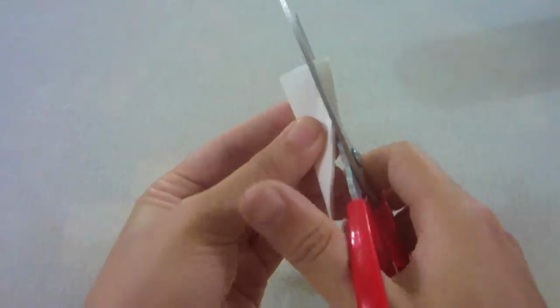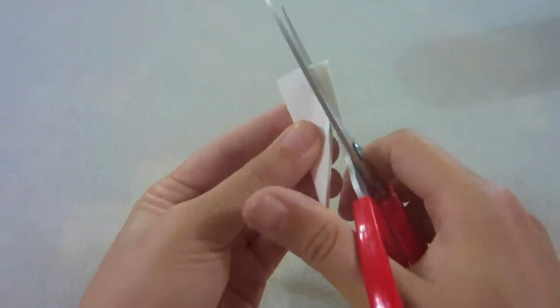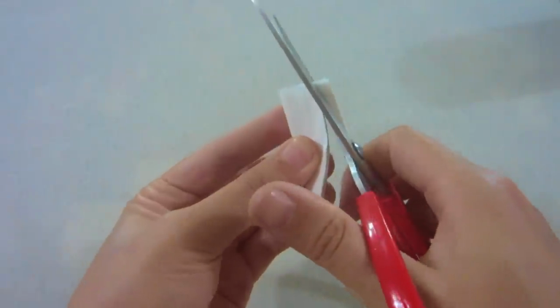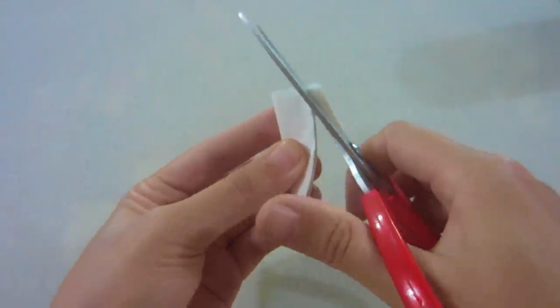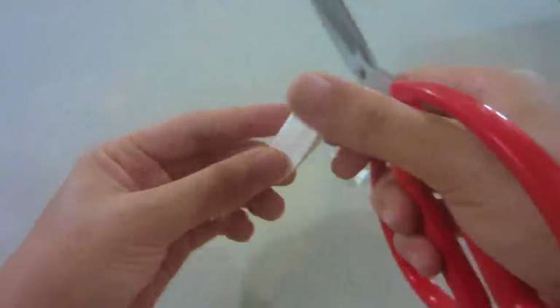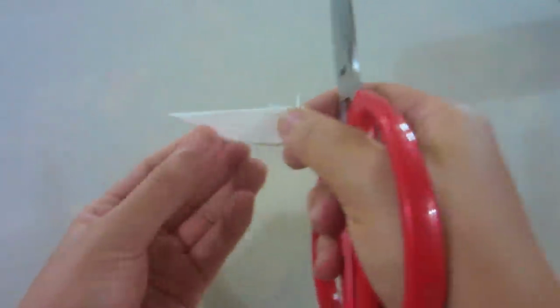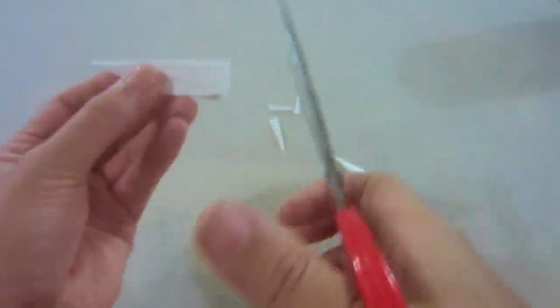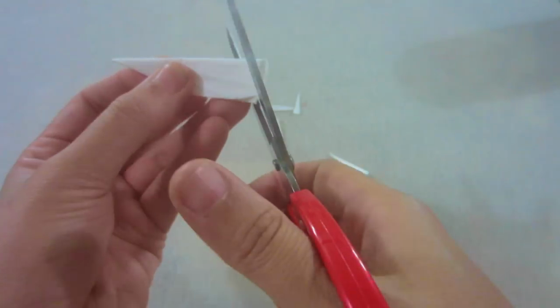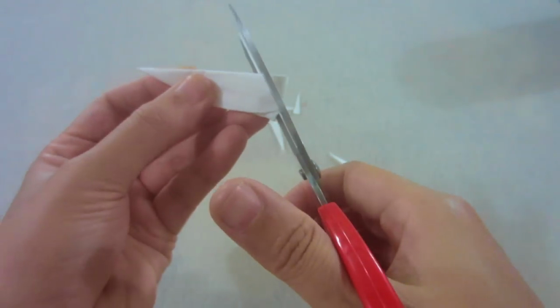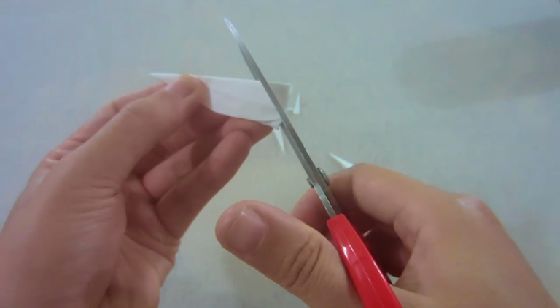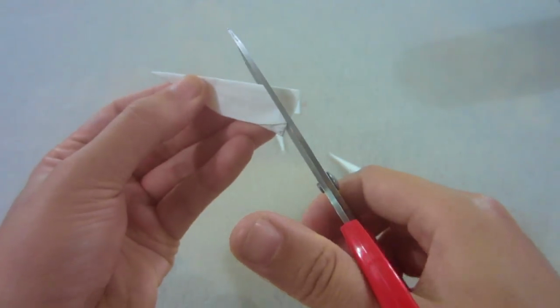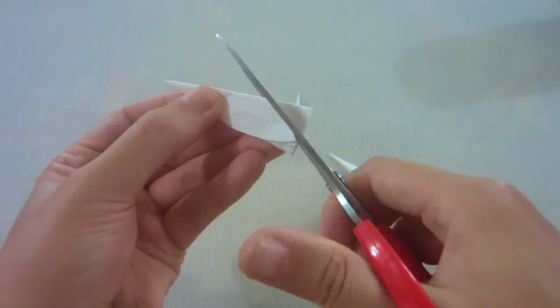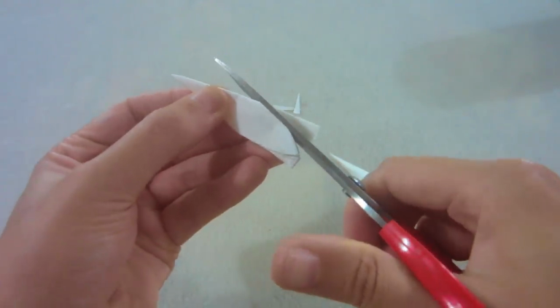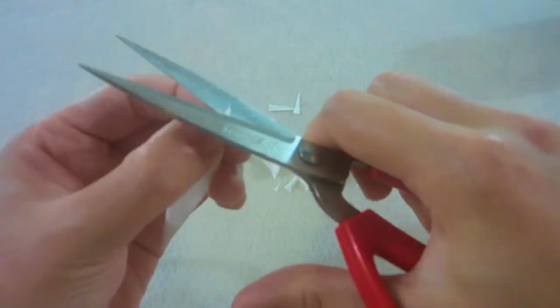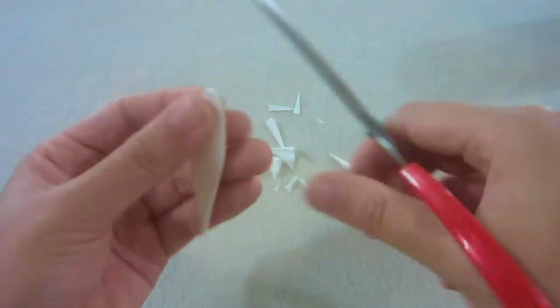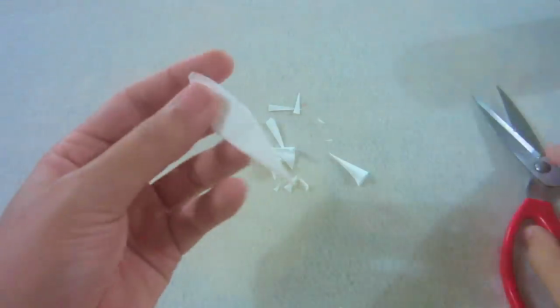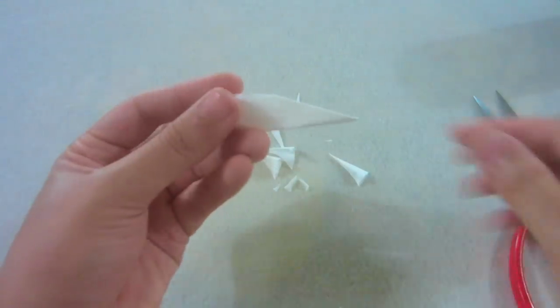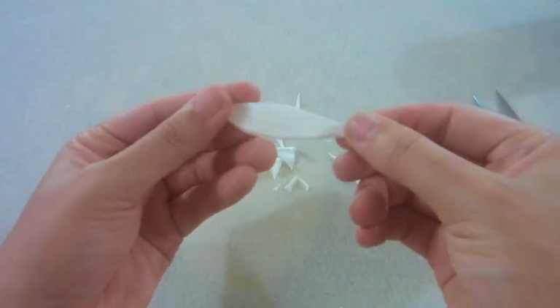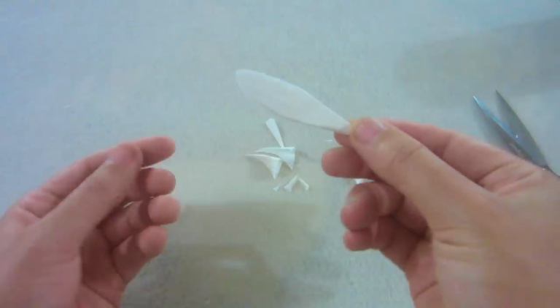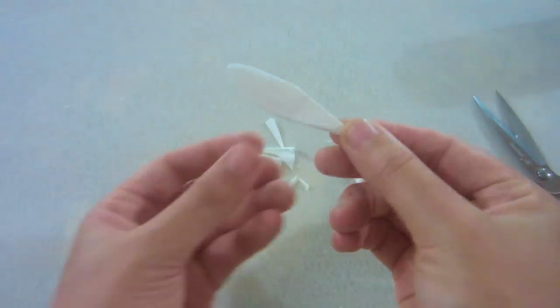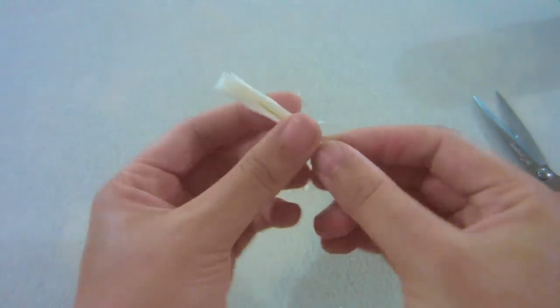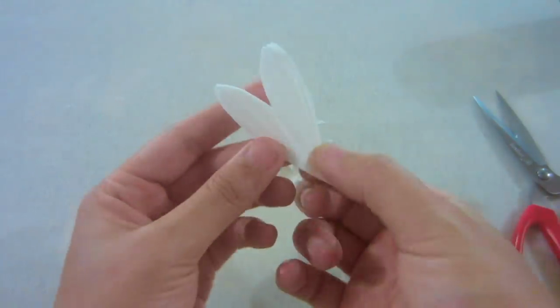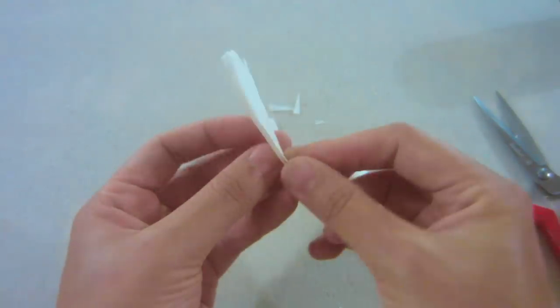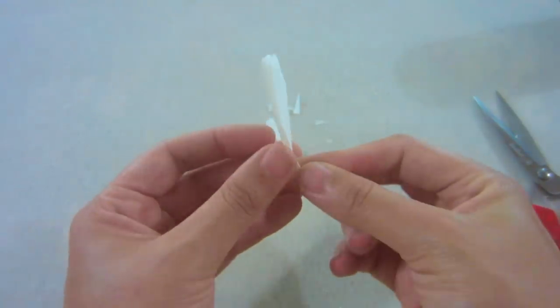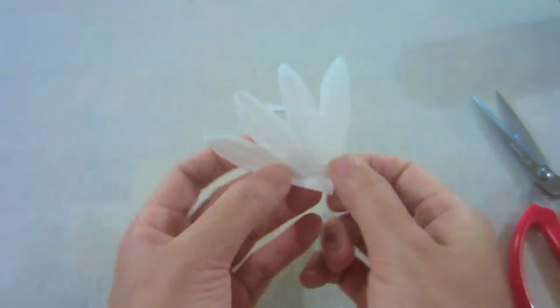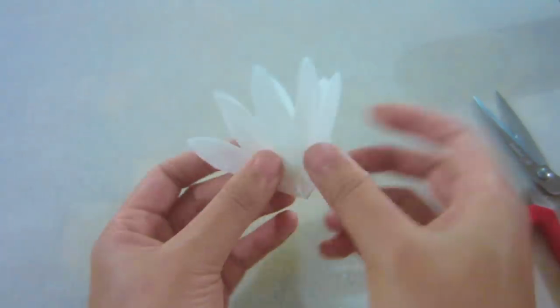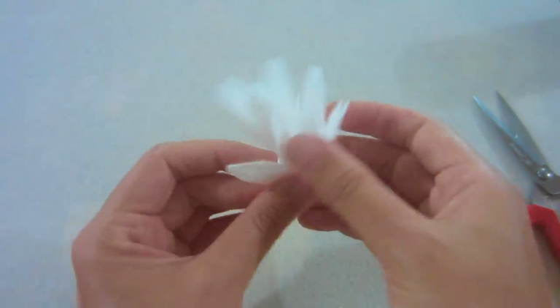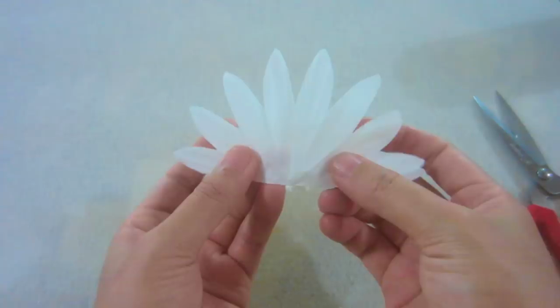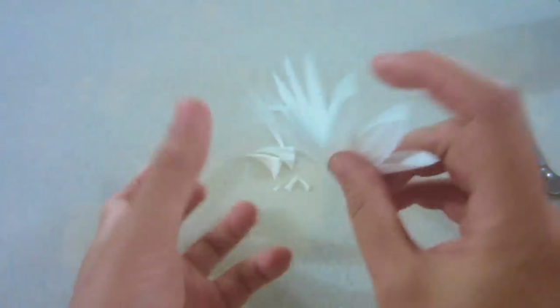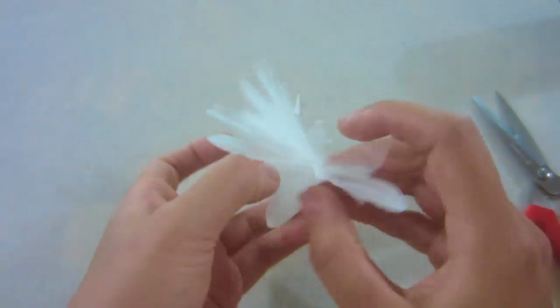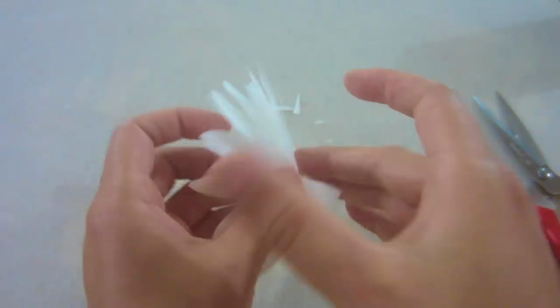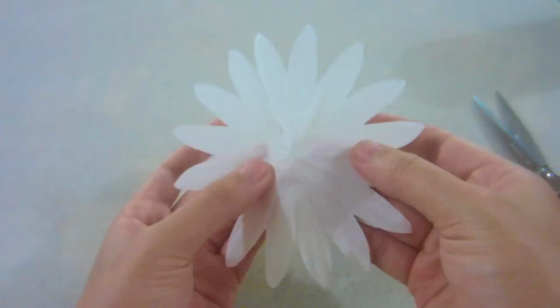Now, take your scissors and cut it into a daisy petal shape. Open it and you got yourself the first layer.